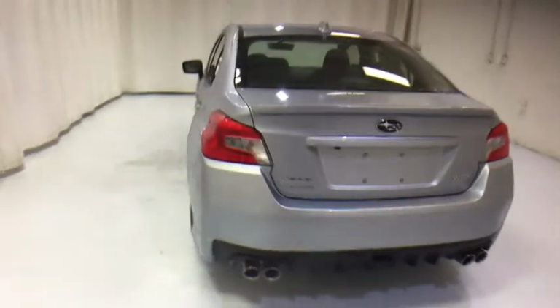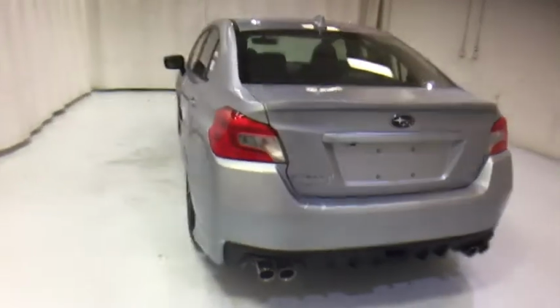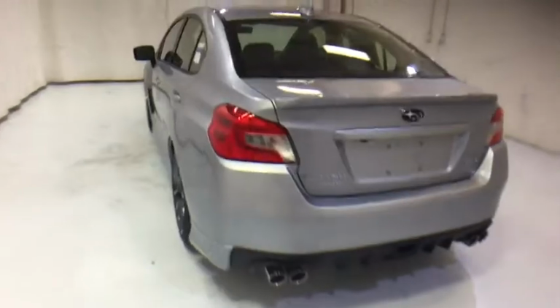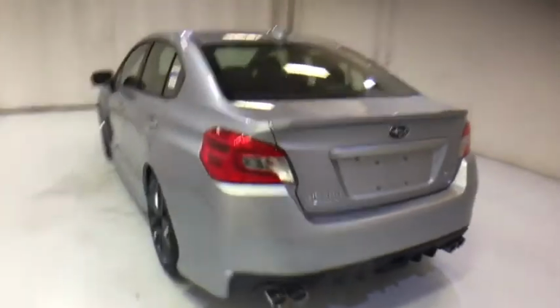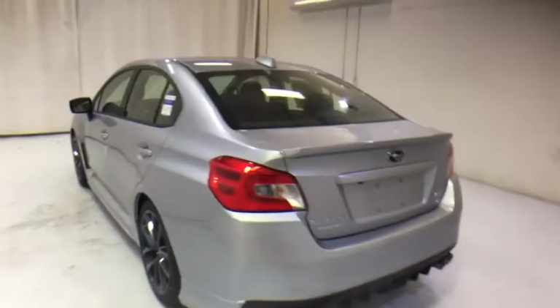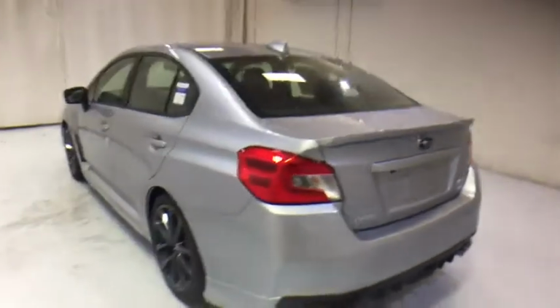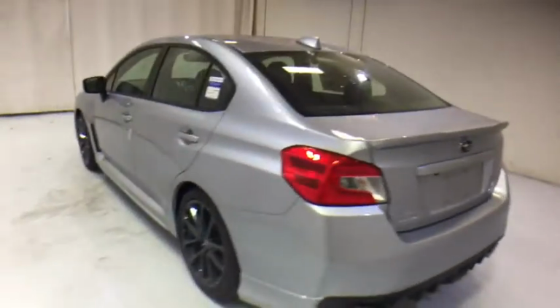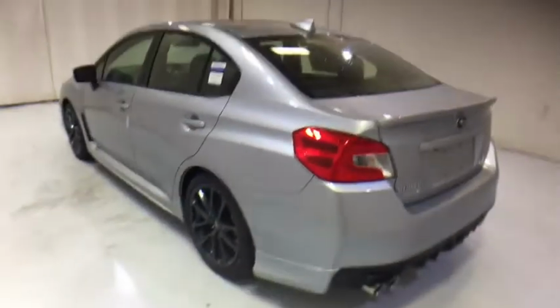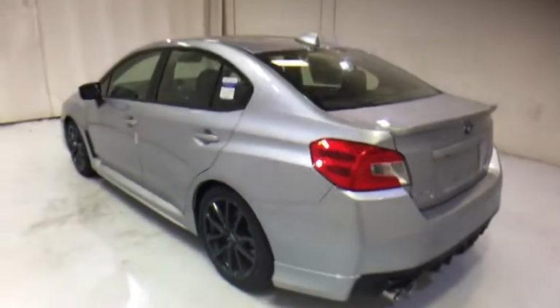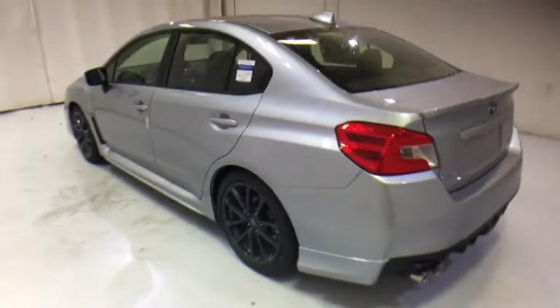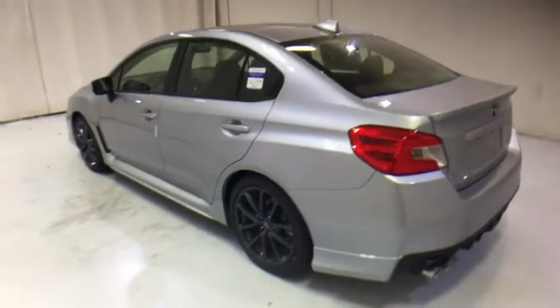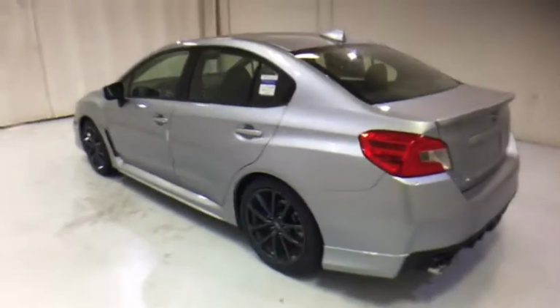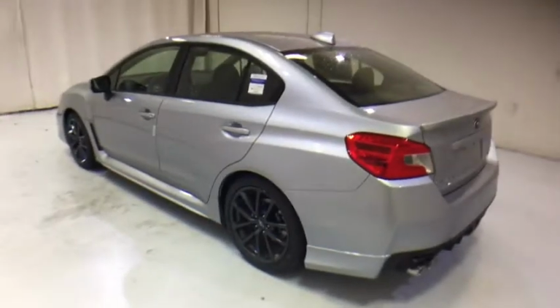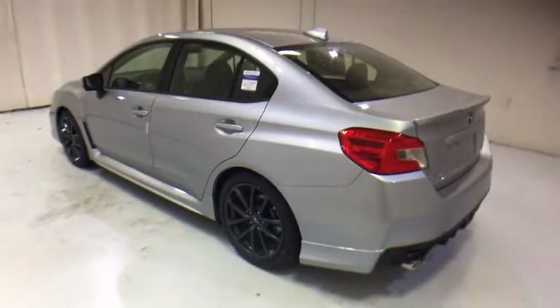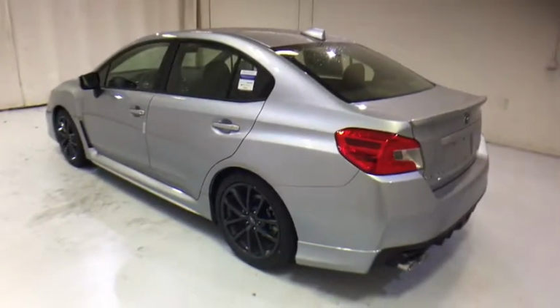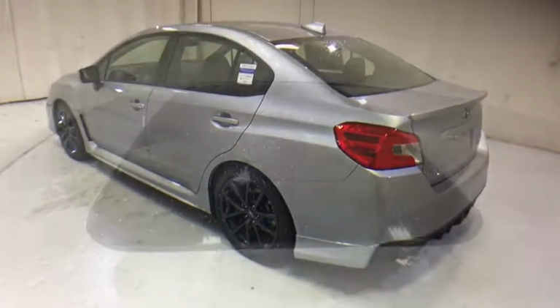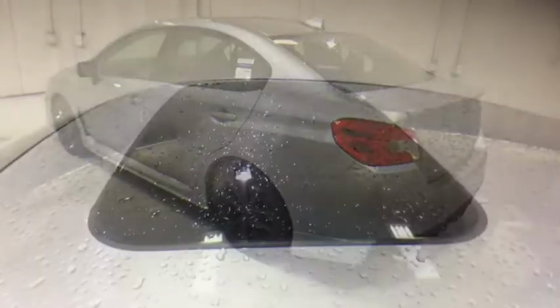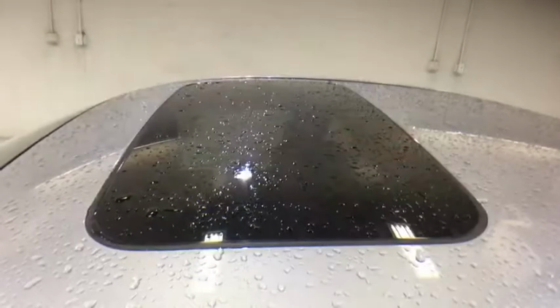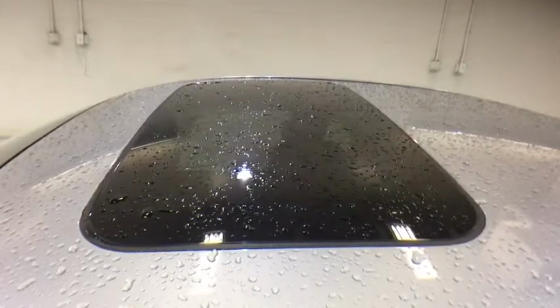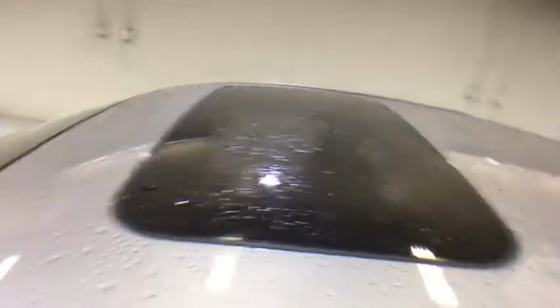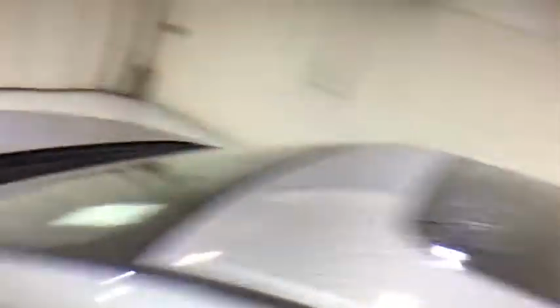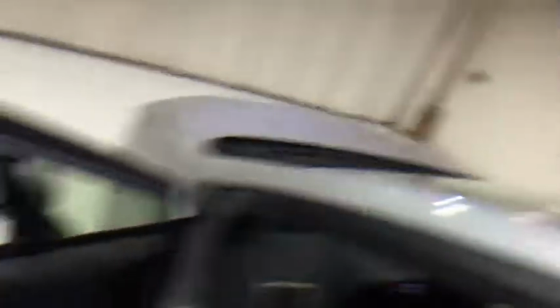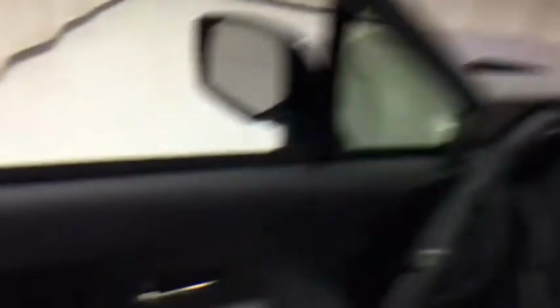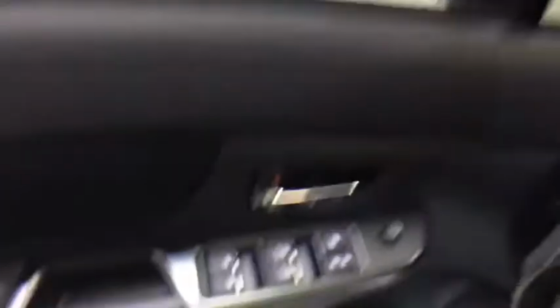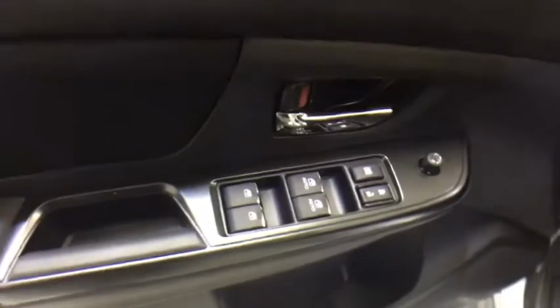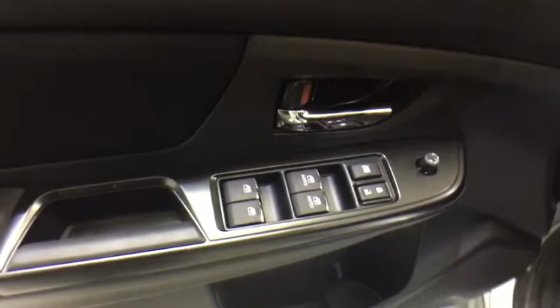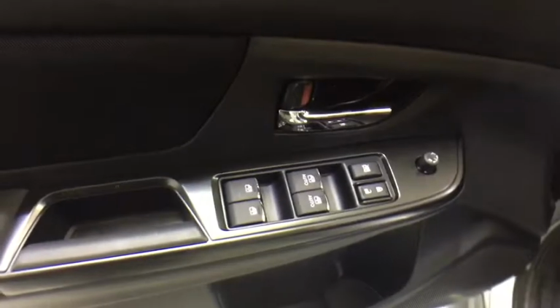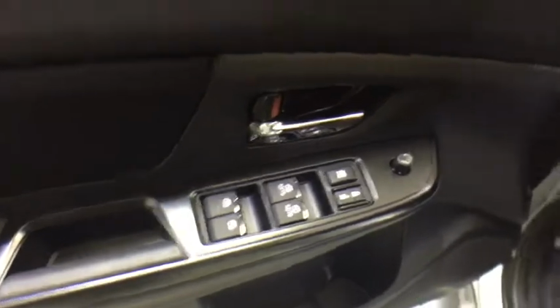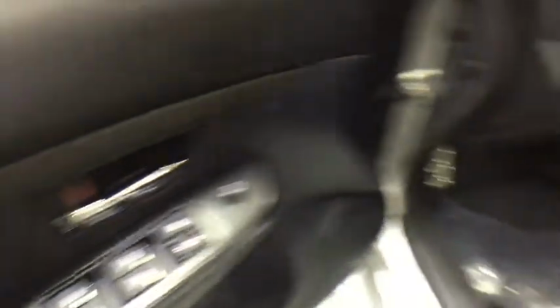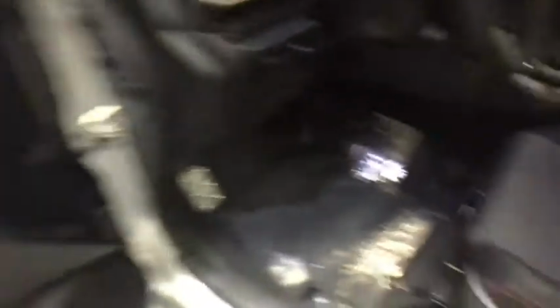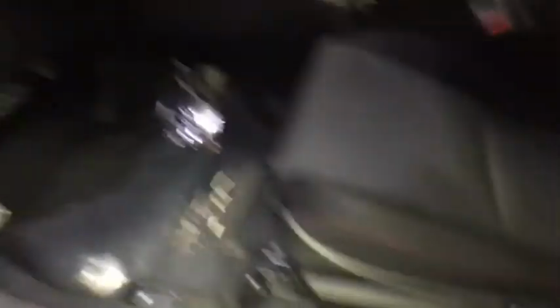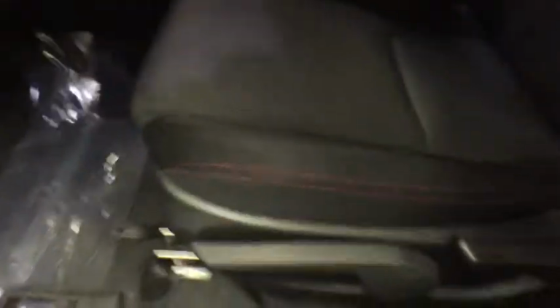Power steering, cruise control, aluminum wheels, floor mats, four-wheel disc brakes, climate control, AM-FM stereo radio, rear defrost, bucket seats. This isn't just a vehicle.